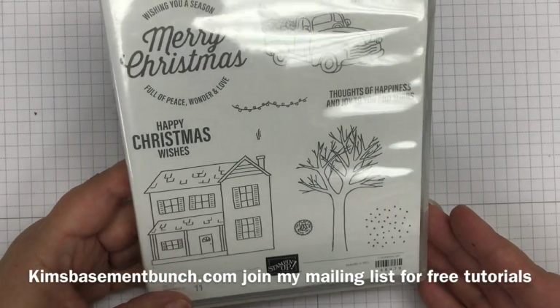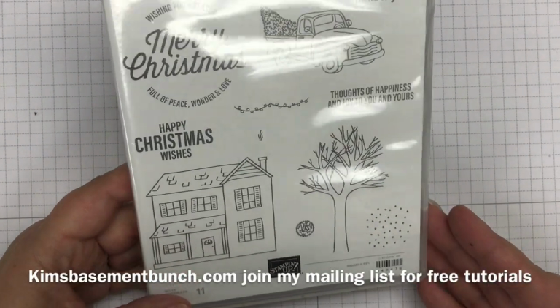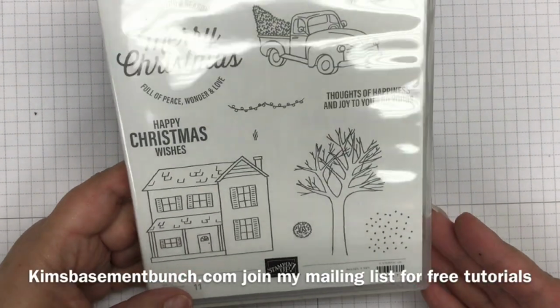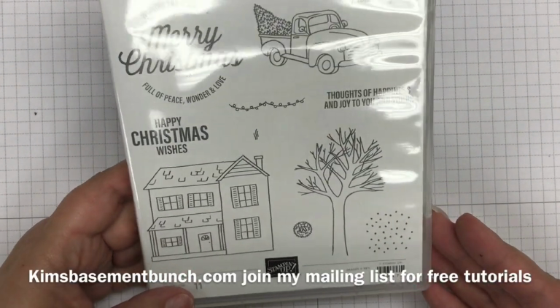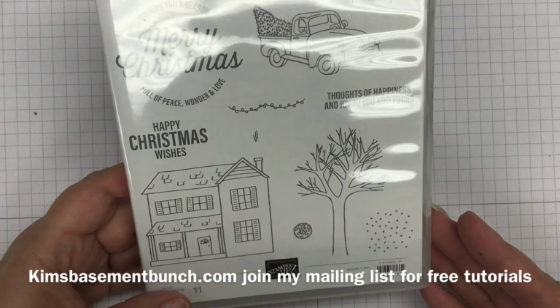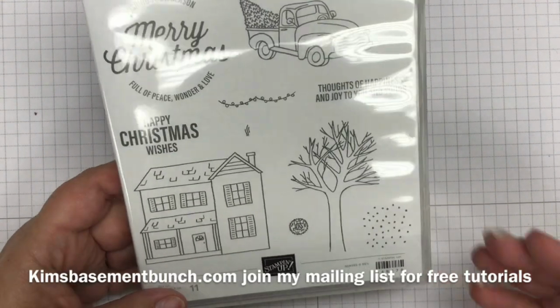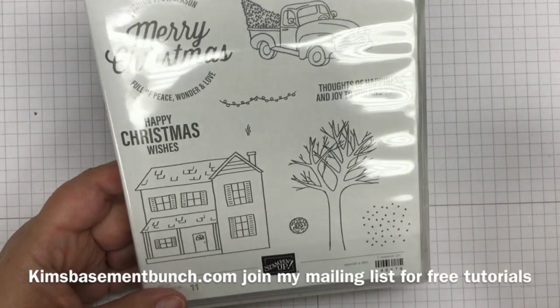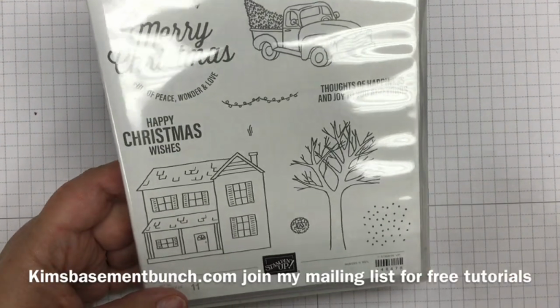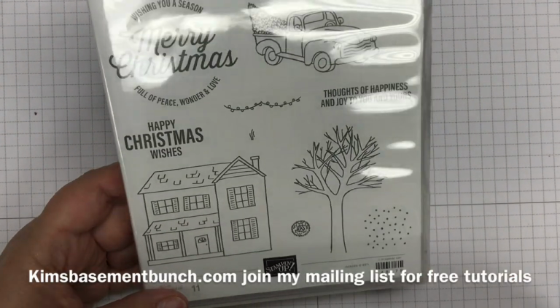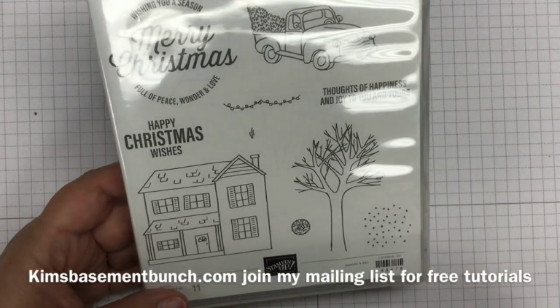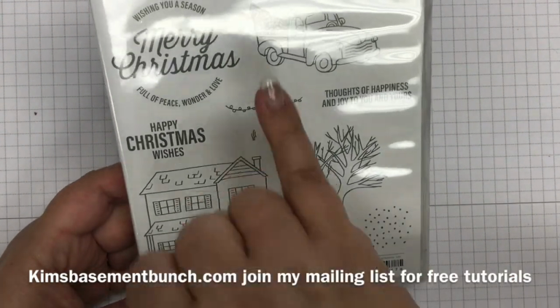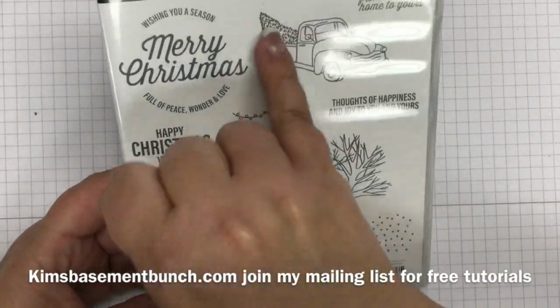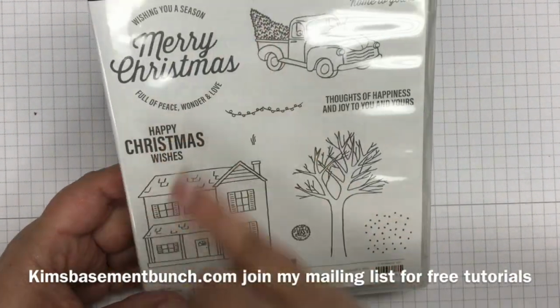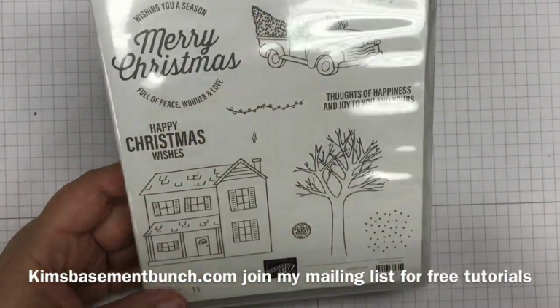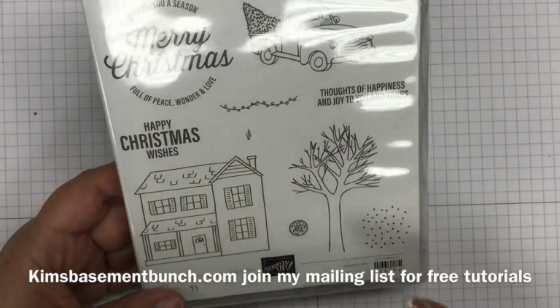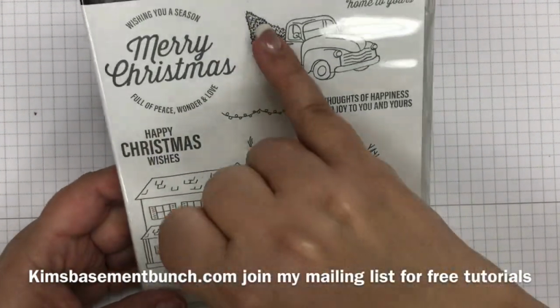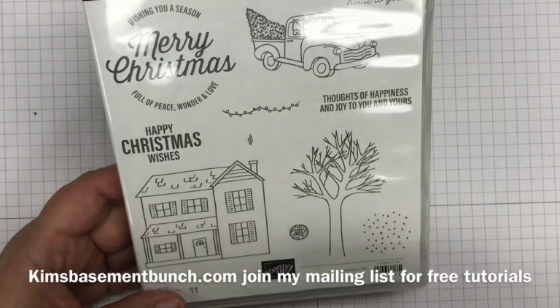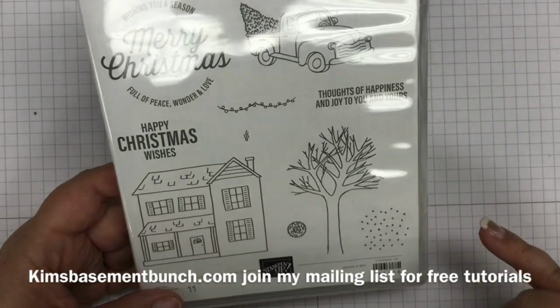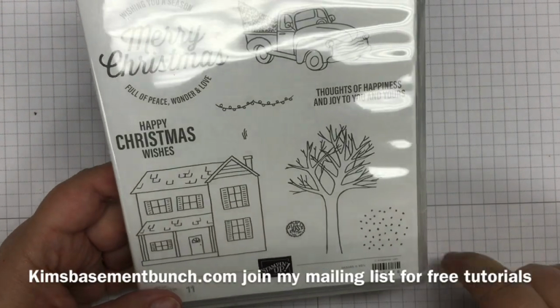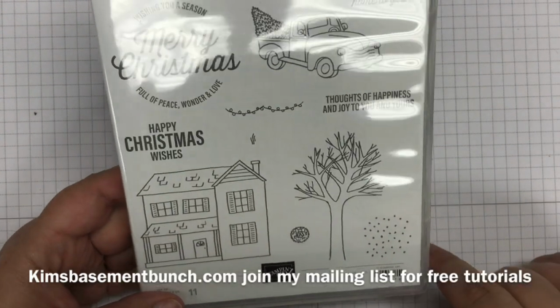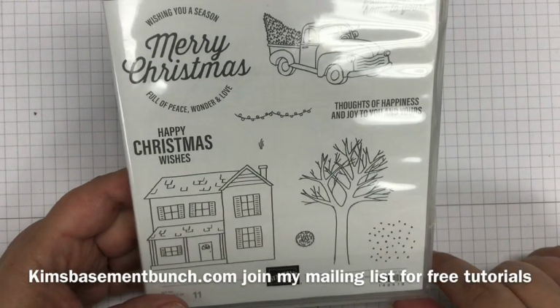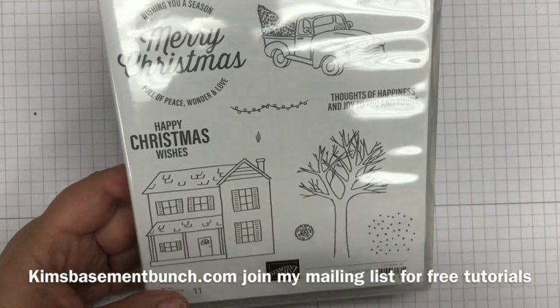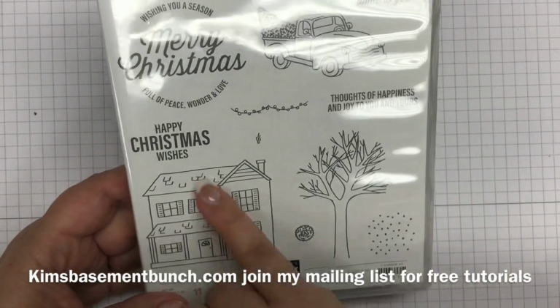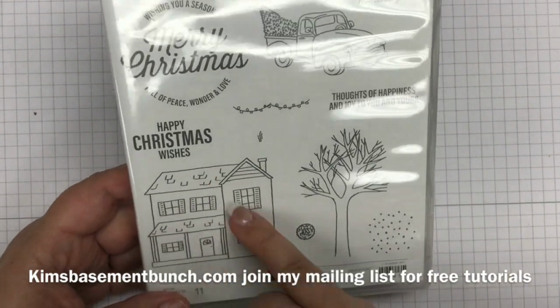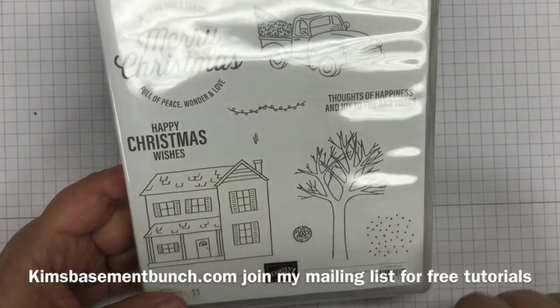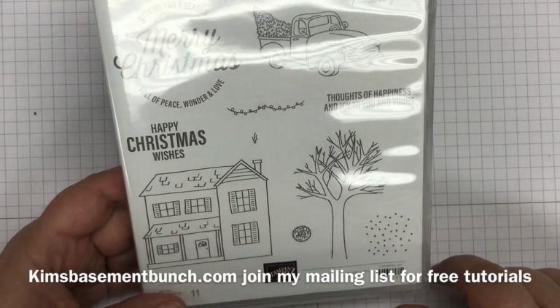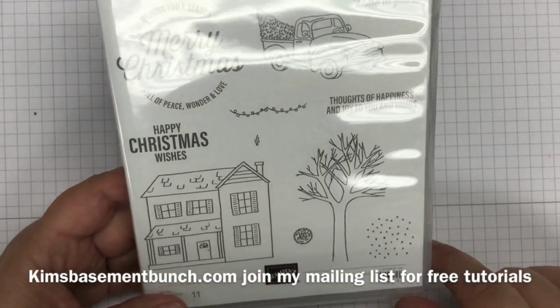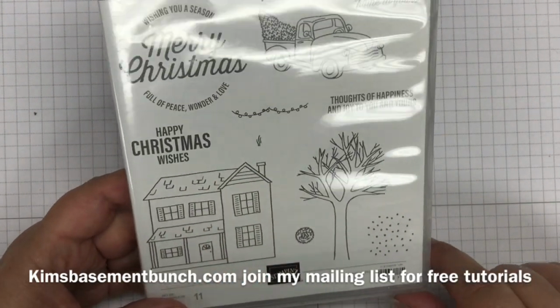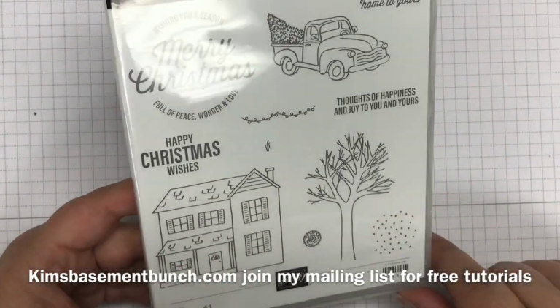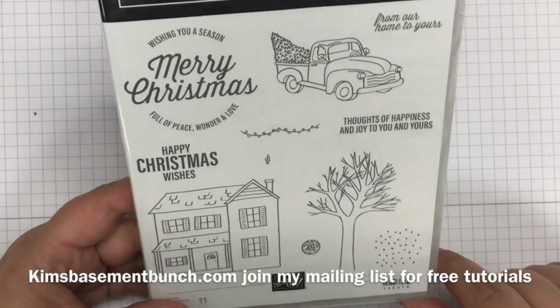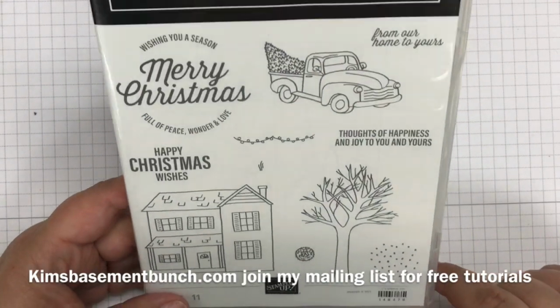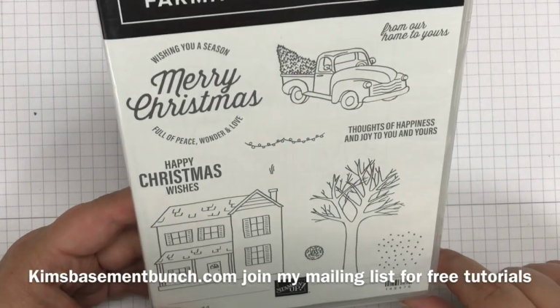What I like about this stamp set is that you don't actually have to use it just for Christmas. You could mask off the little tree and use the truck for other kinds of cards, or the house for welcome to our neighborhood cards. It's a really nice stamp set.